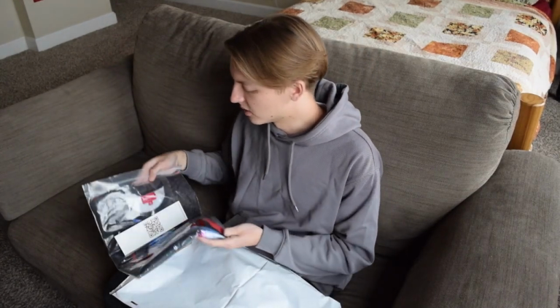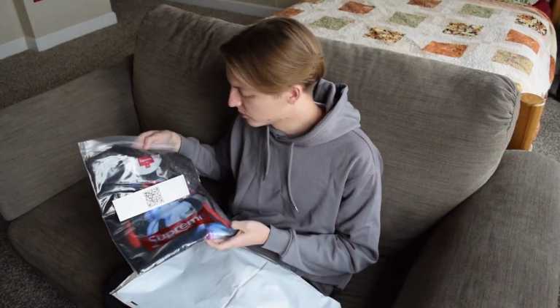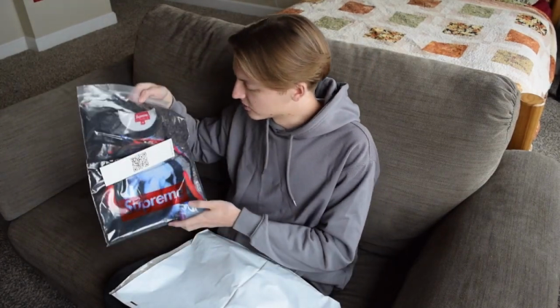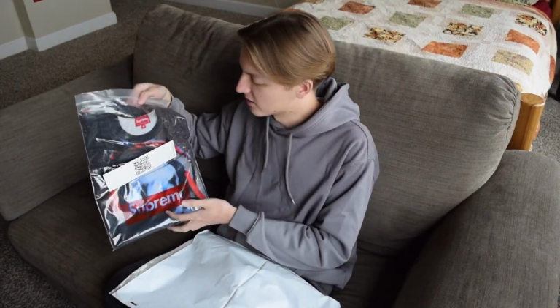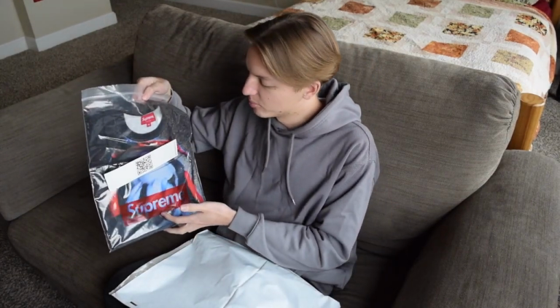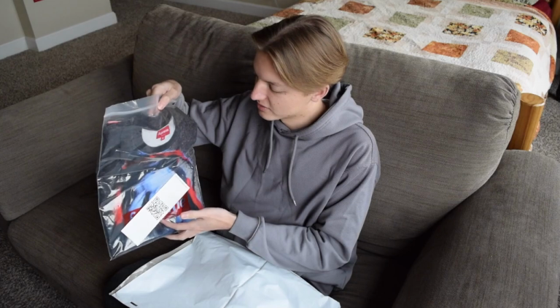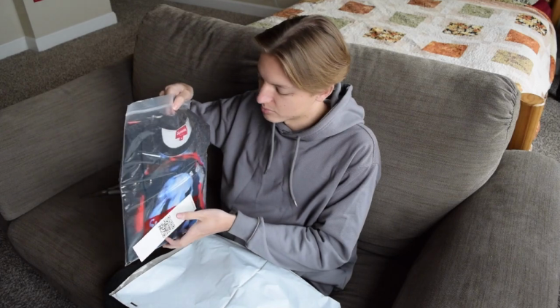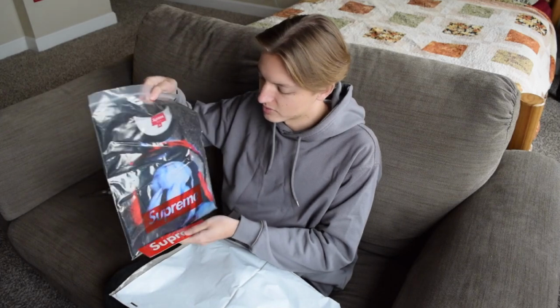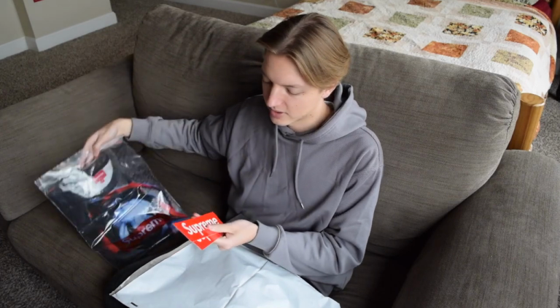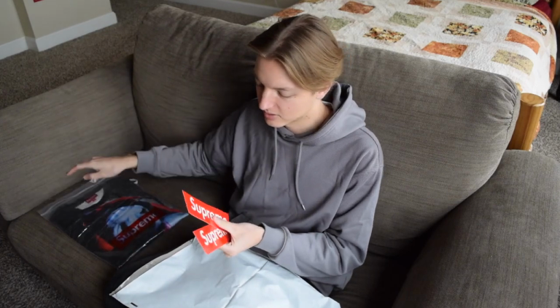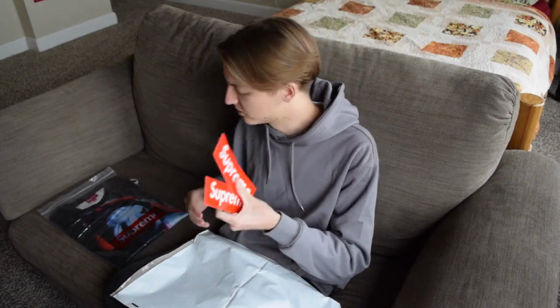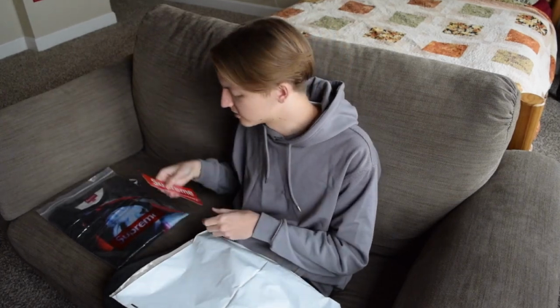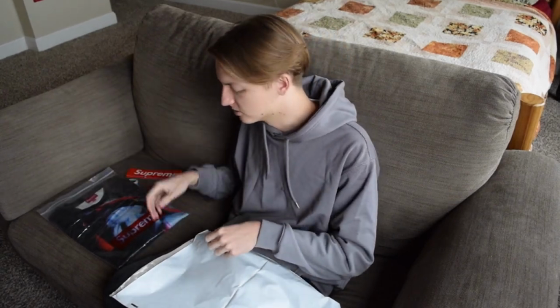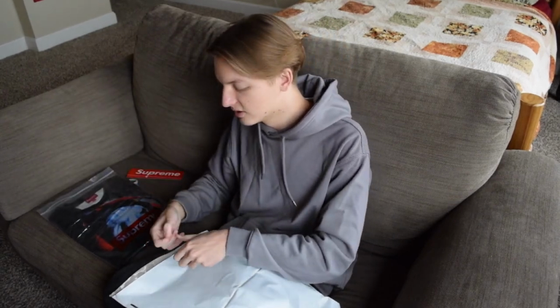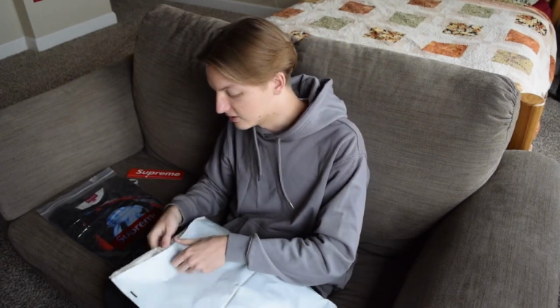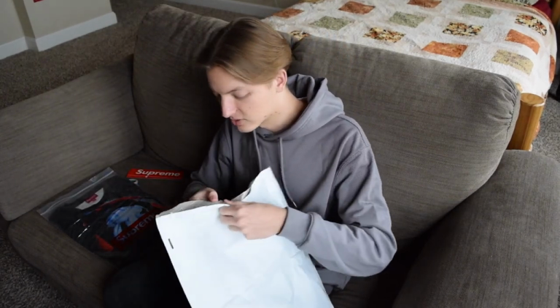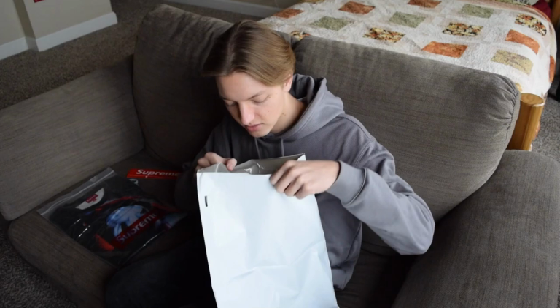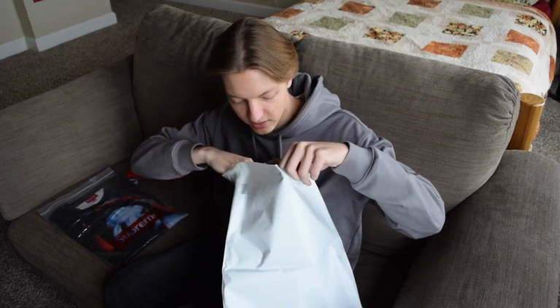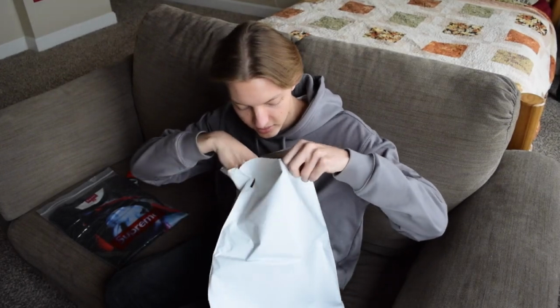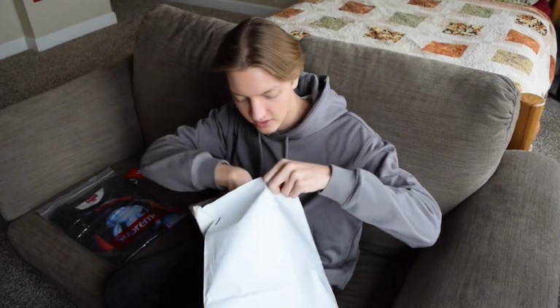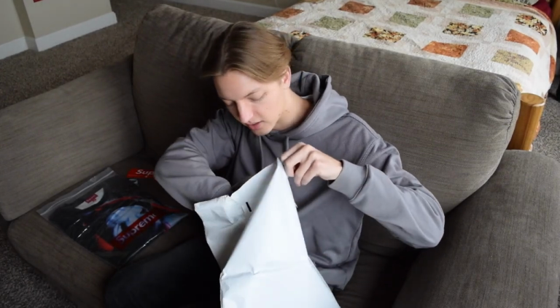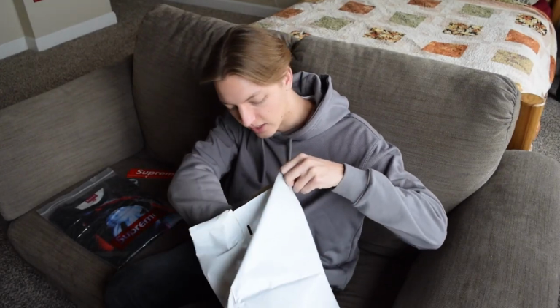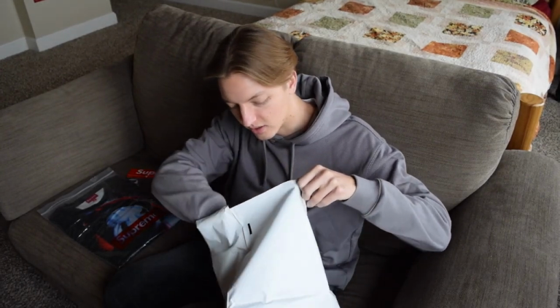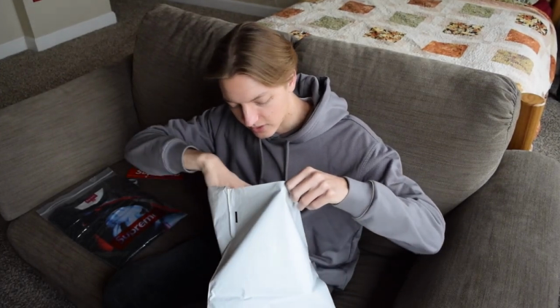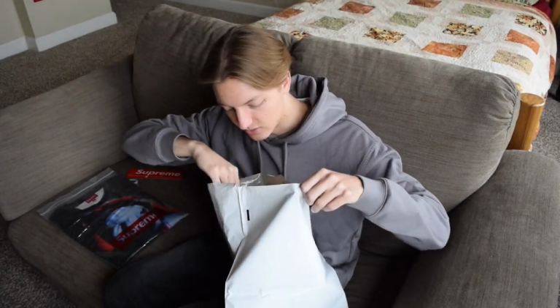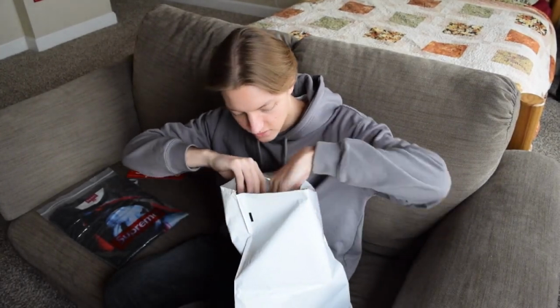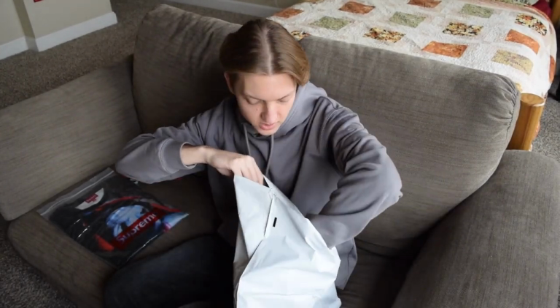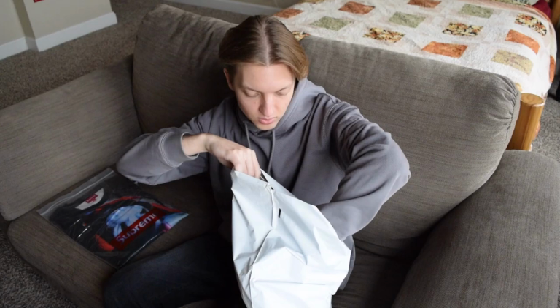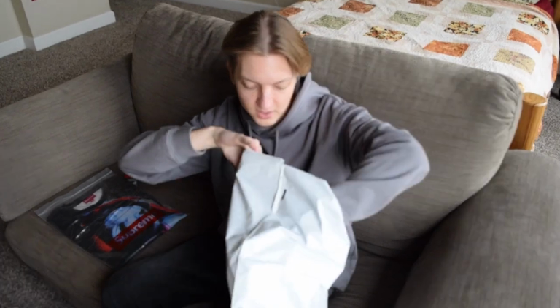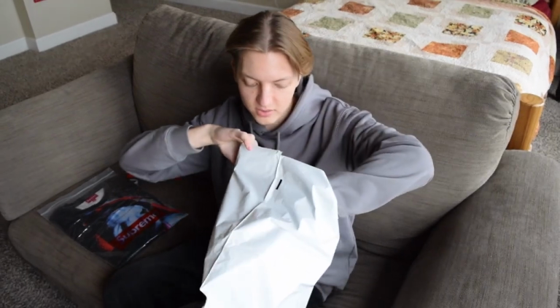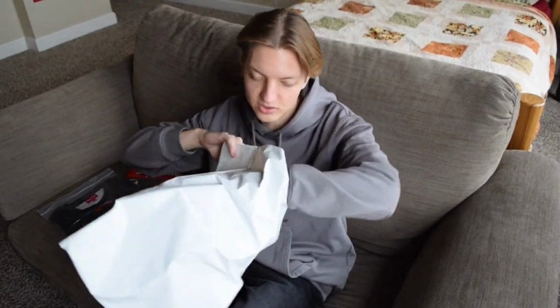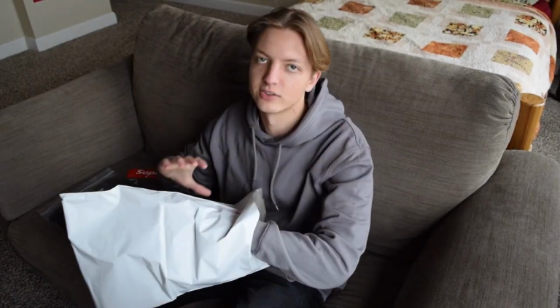I also wonder what stickers we got — I've been hoping to get some more Smurfs ones but I doubt it. Yeah, just two box logos. I got an order the other day and had a seasonal sticker, which was kind of cool, but yeah, nothing else — just two box logos.